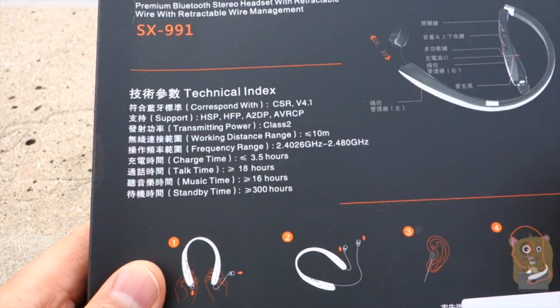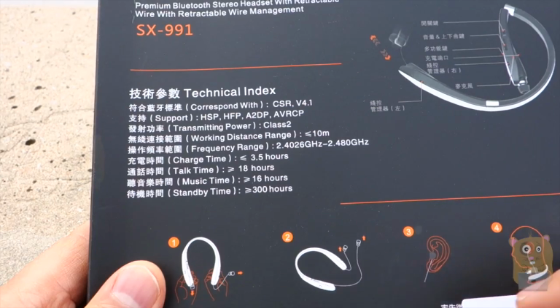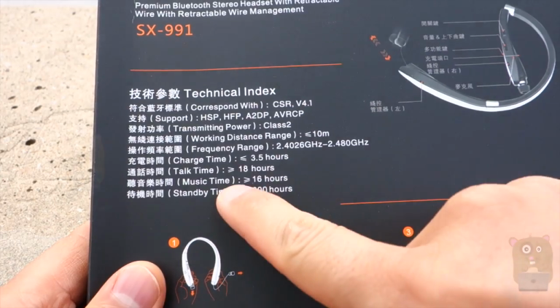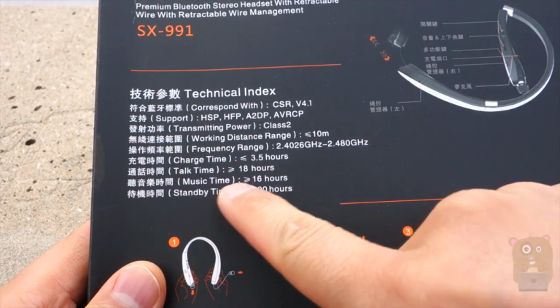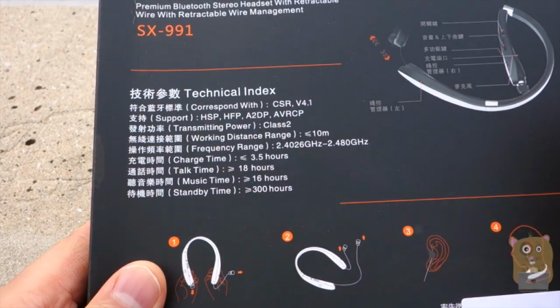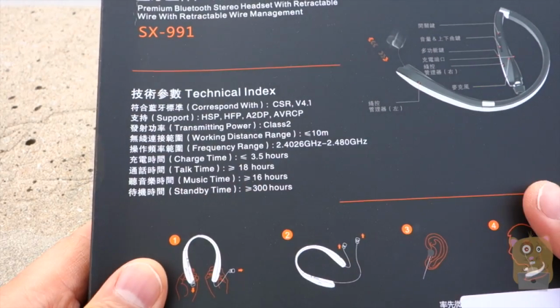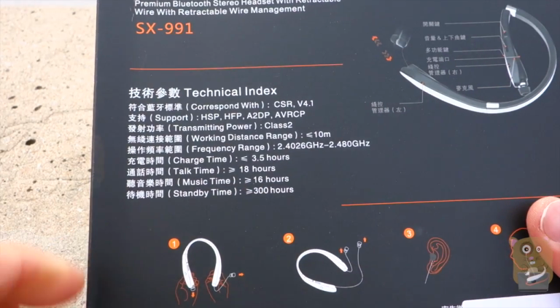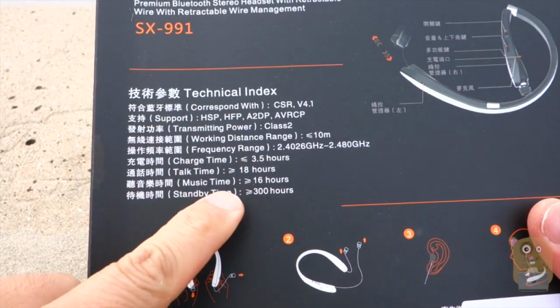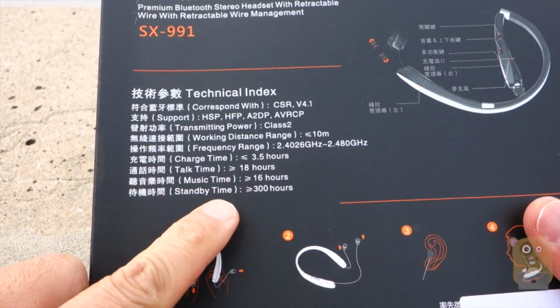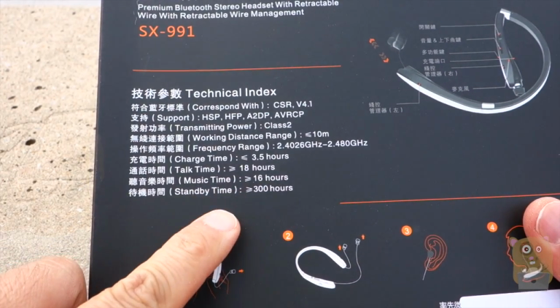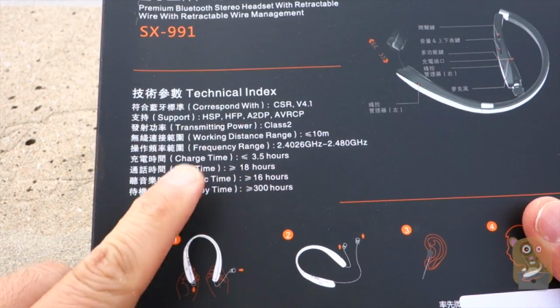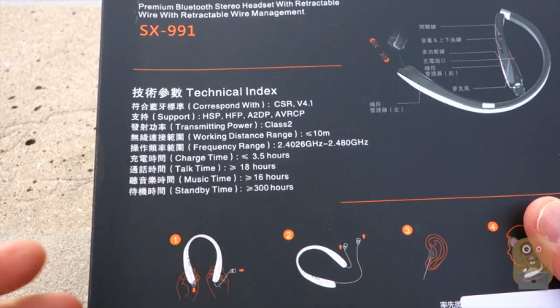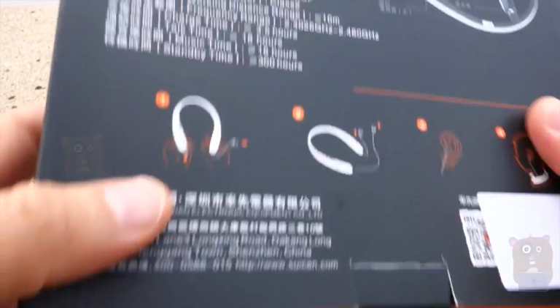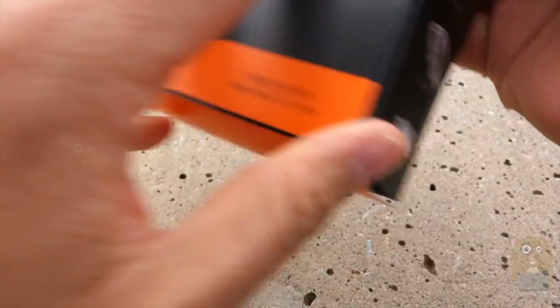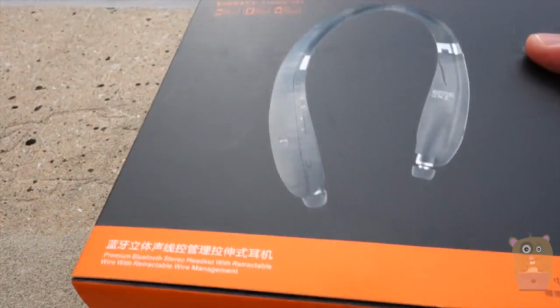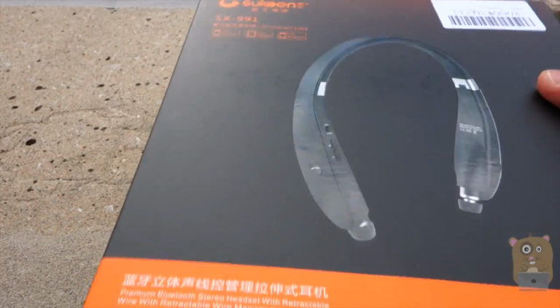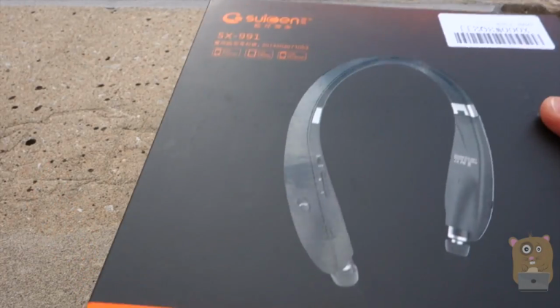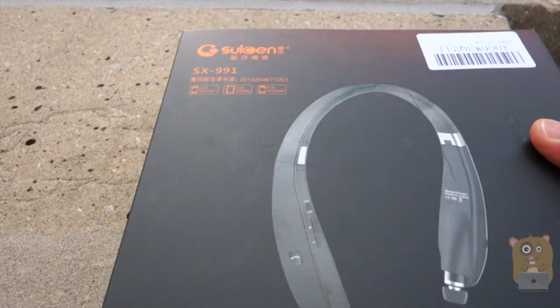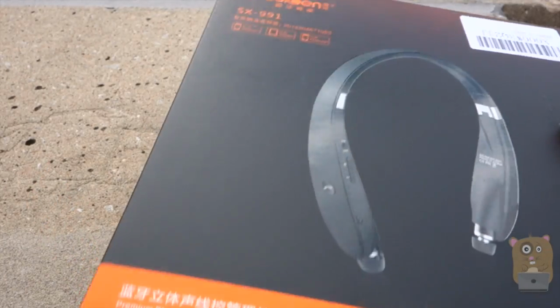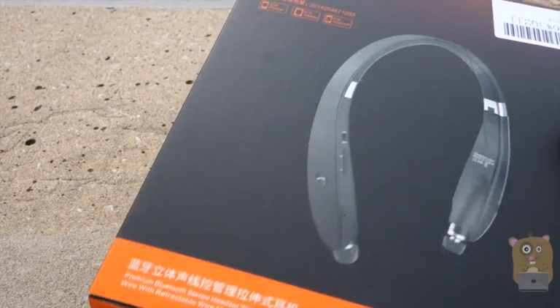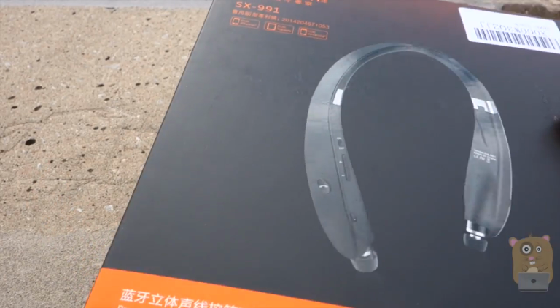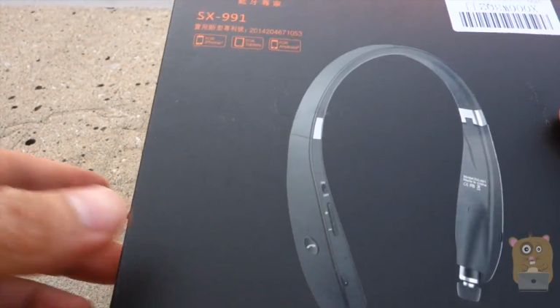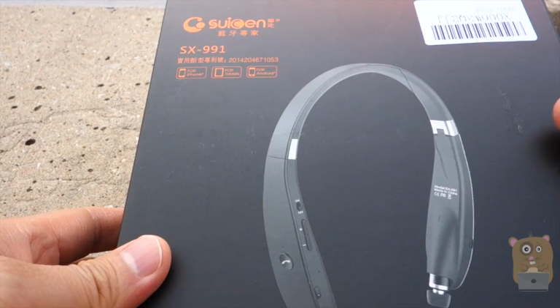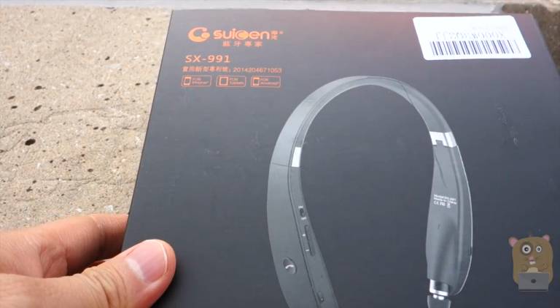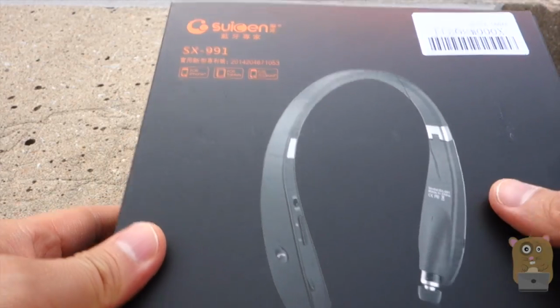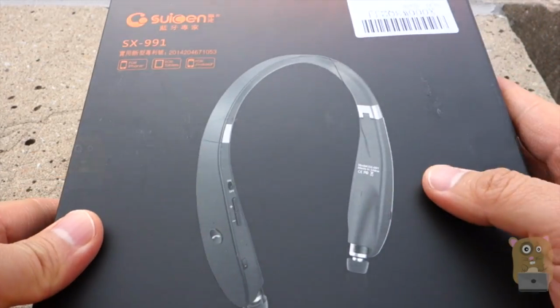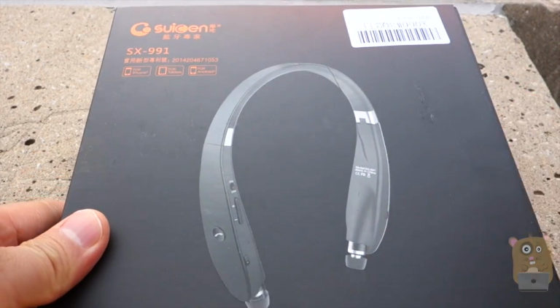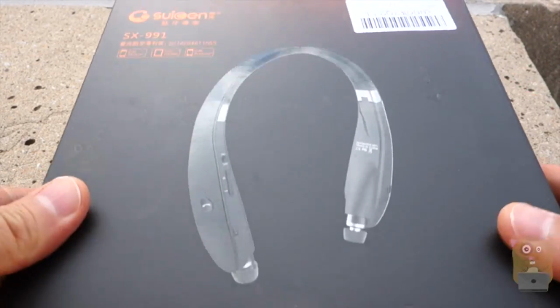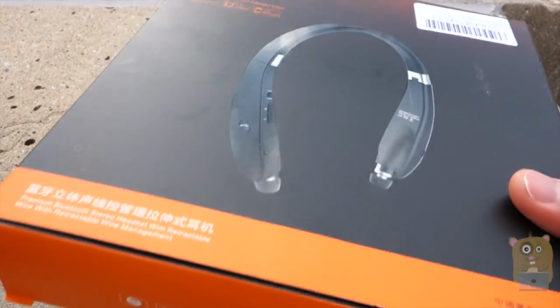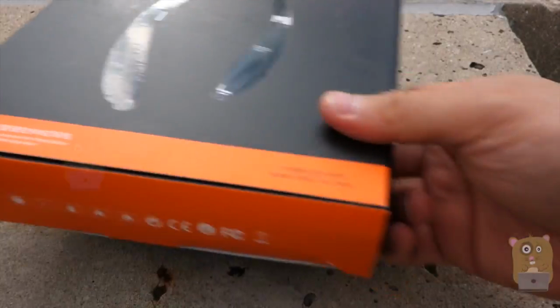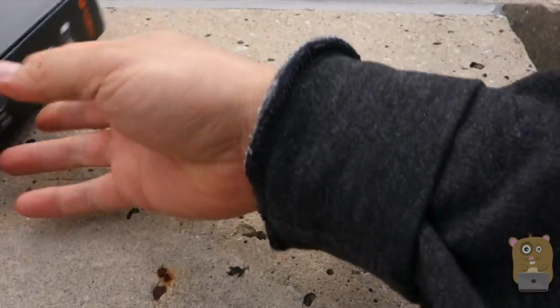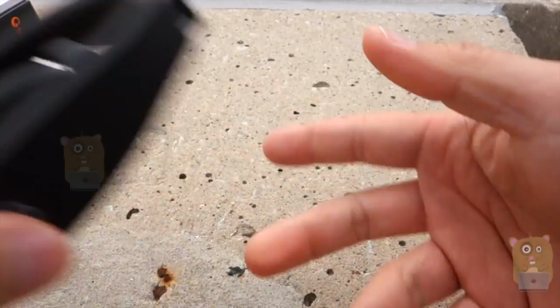It has a built-in microphone on it. Standby time is 16 hours, and it has a 300-hour standby time. In the box, it also came with a pair of earbuds, a micro USB cable for charging, as well as a user manual. It did not come with a carrying case.